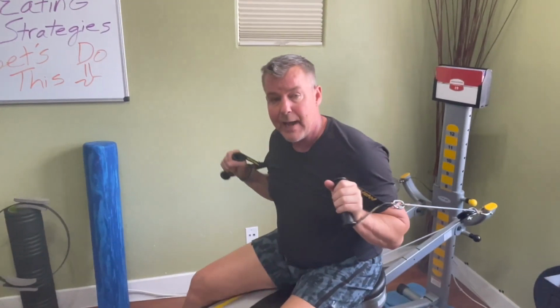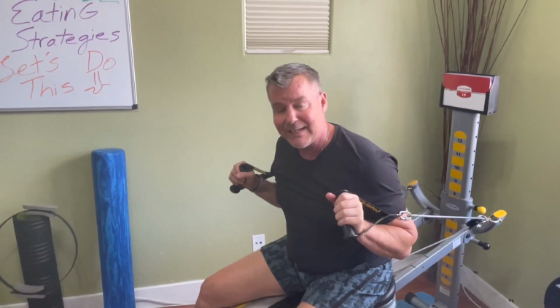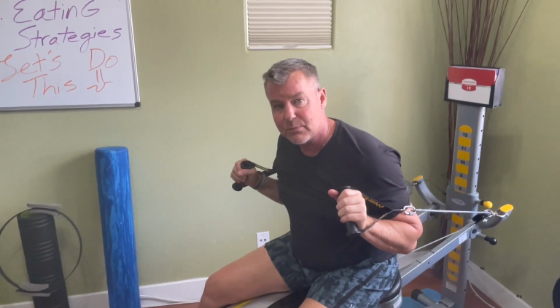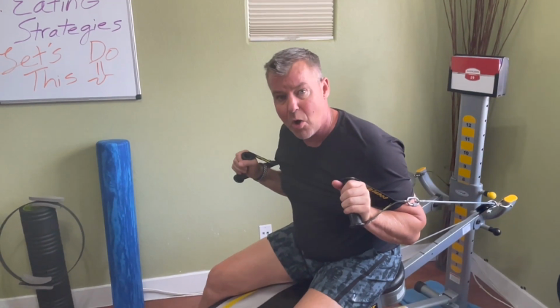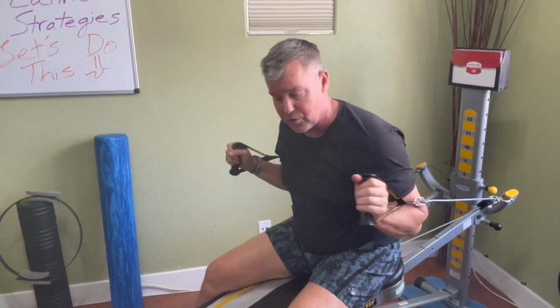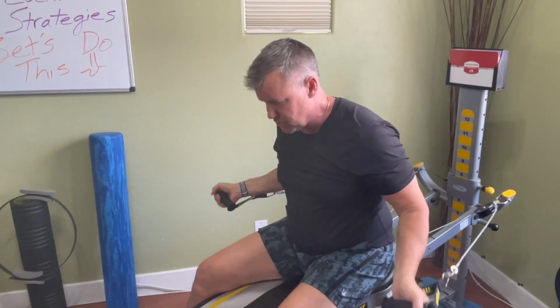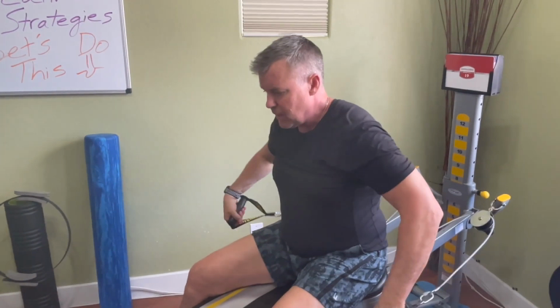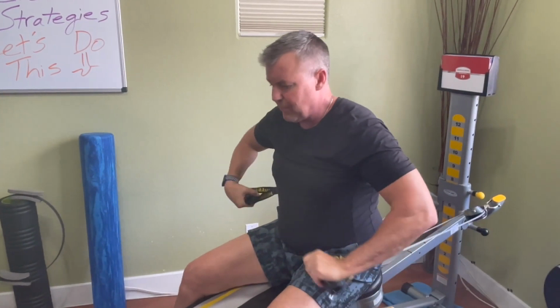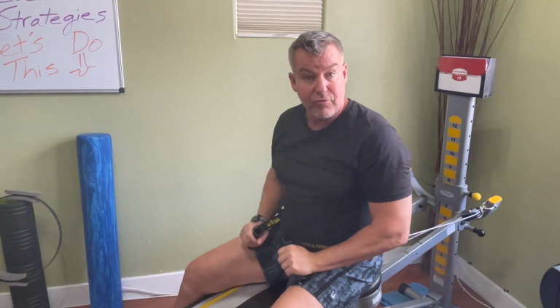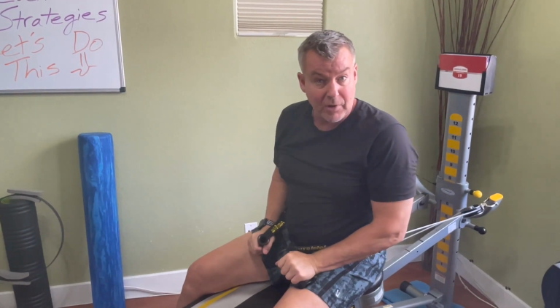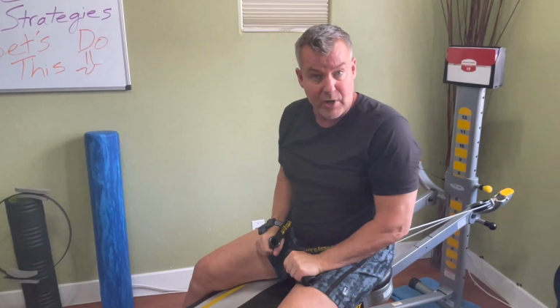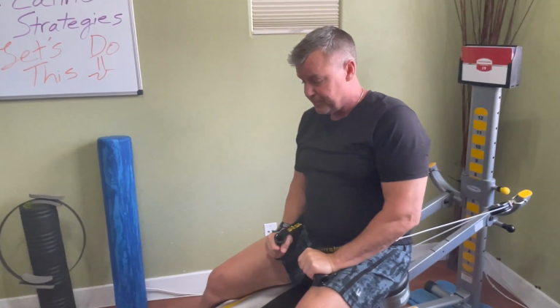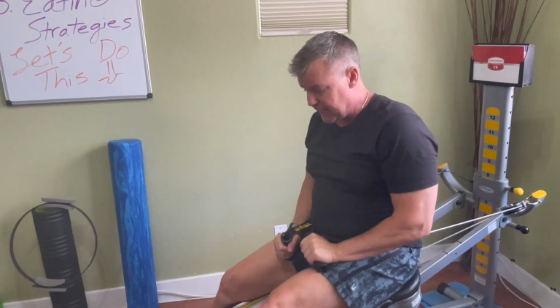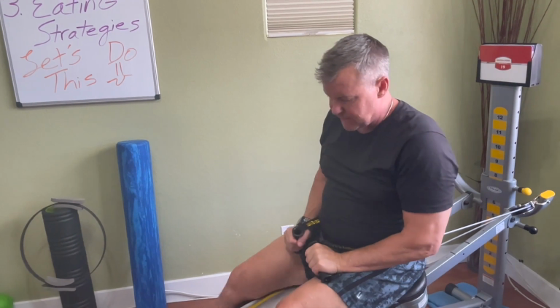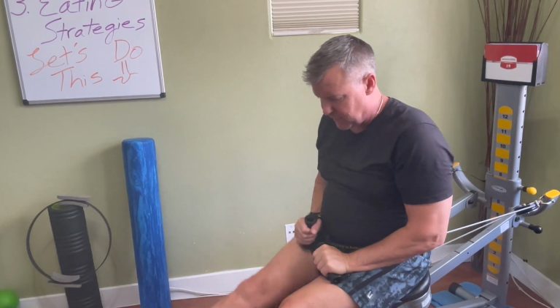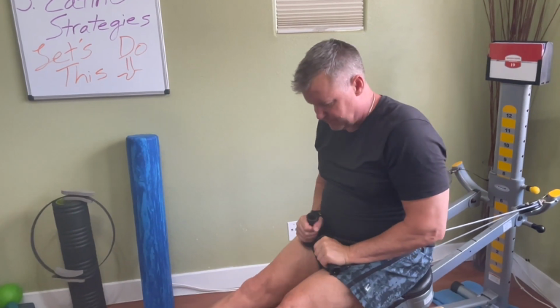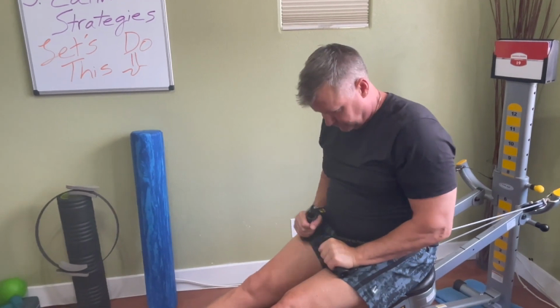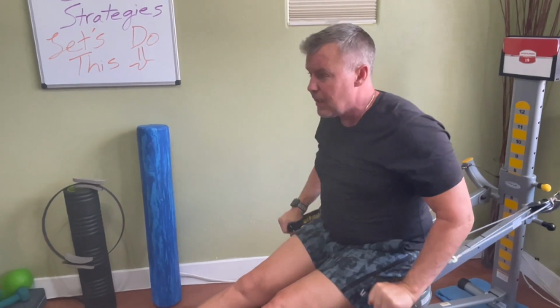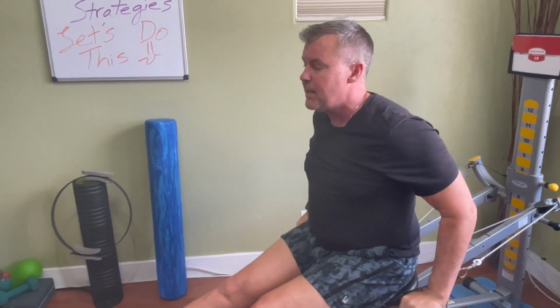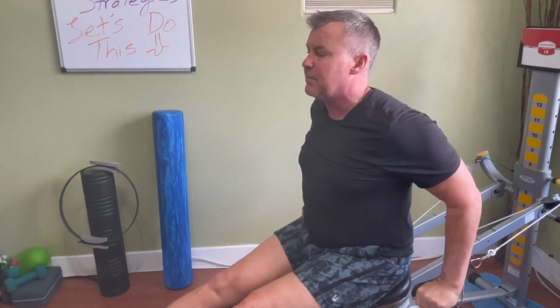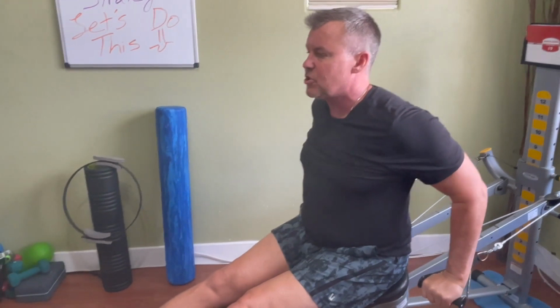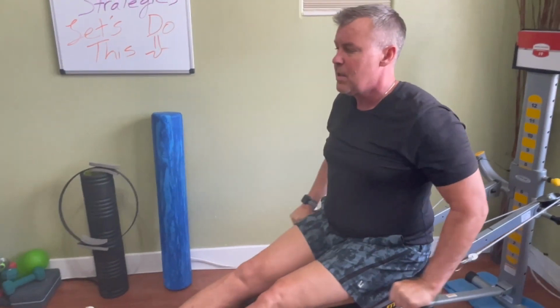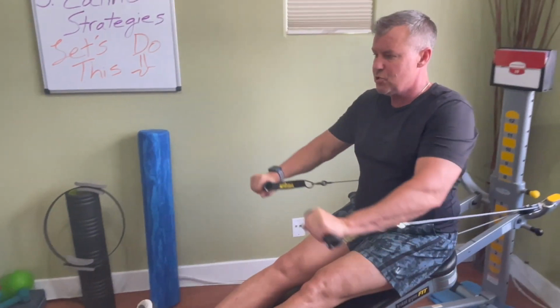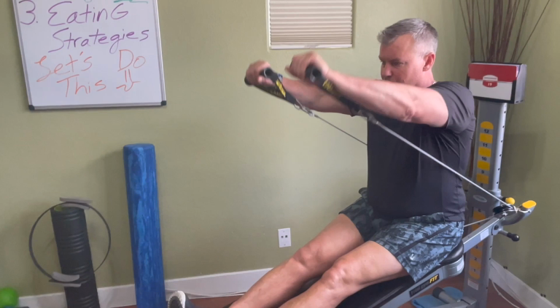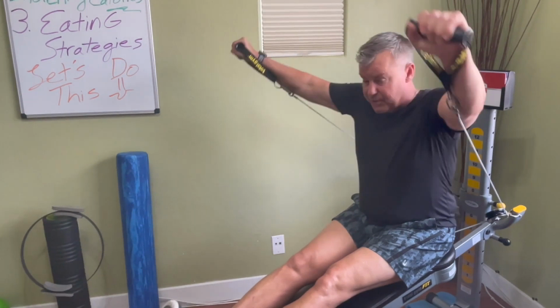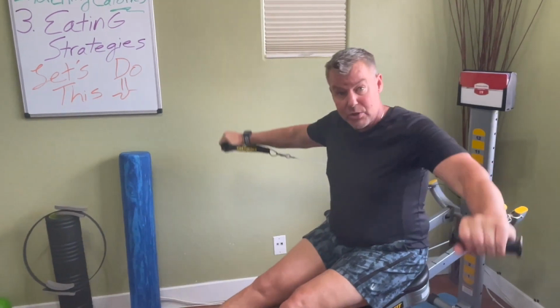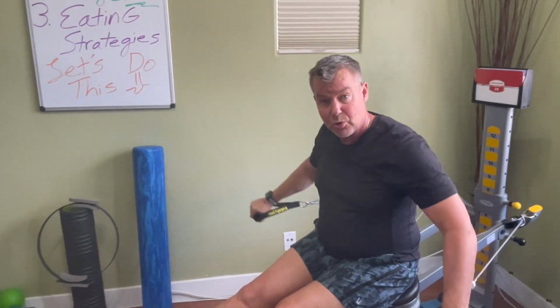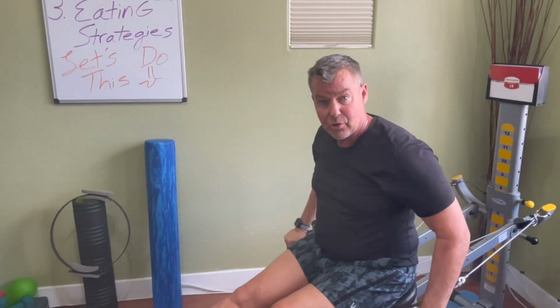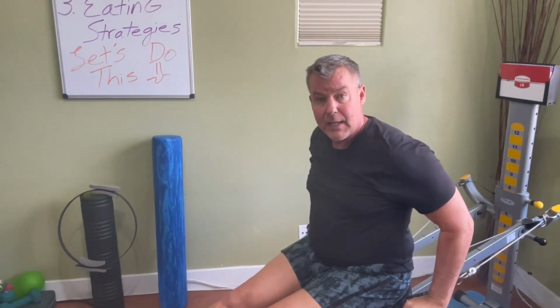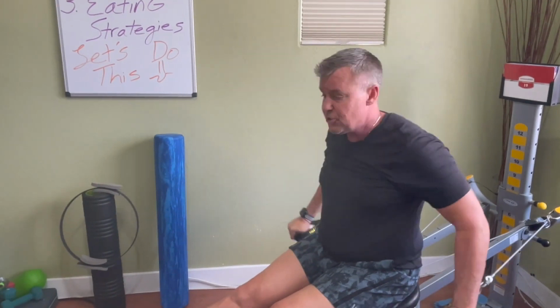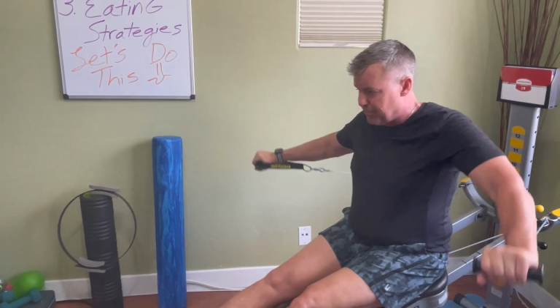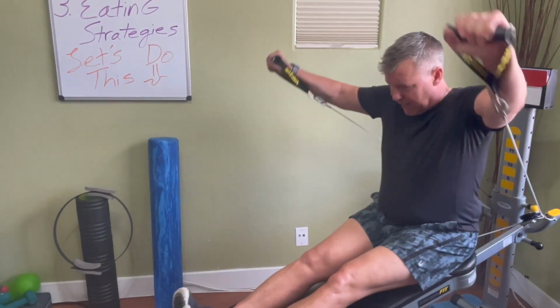Now, getting into some of those smaller shoulder muscles, I'm going to pull from my Pilates training. Seated, I like to put the legs up, sit up nice and tall, and do a frontal raise, then go into a shoulder circle — and I can do that in both directions.